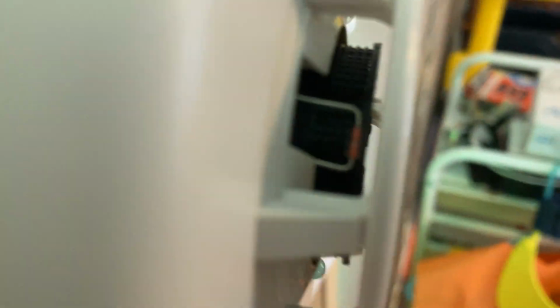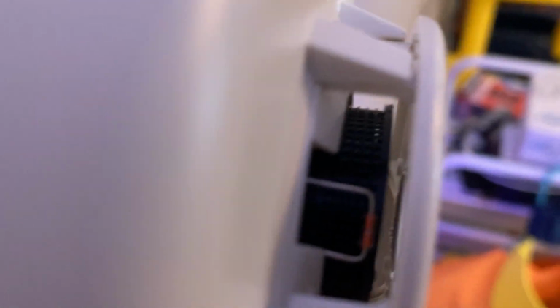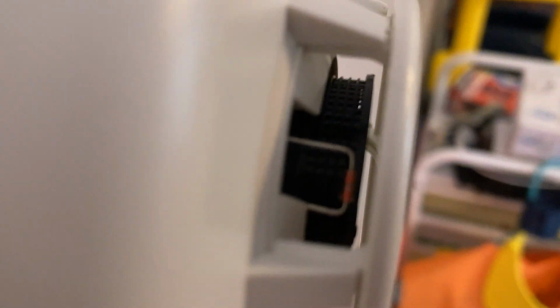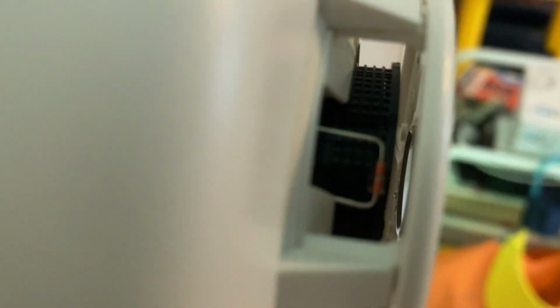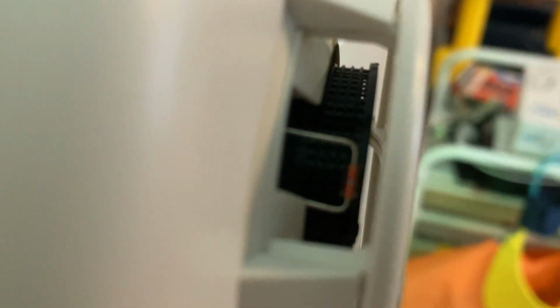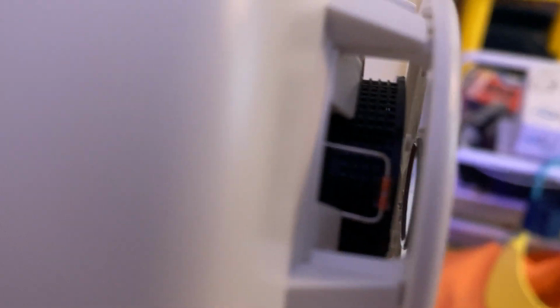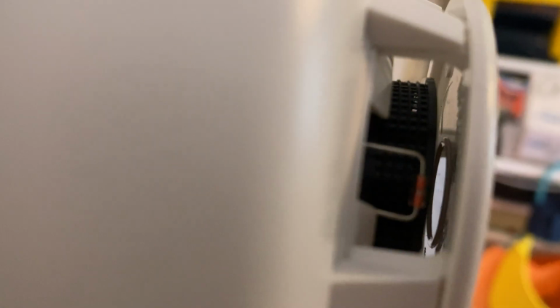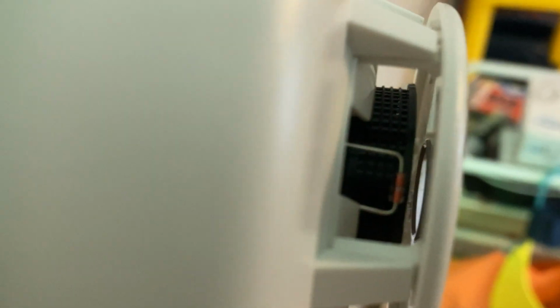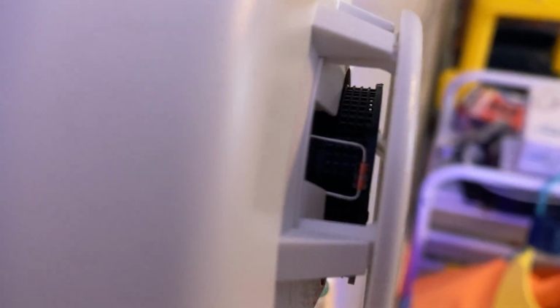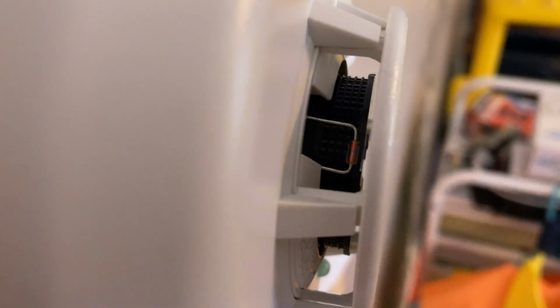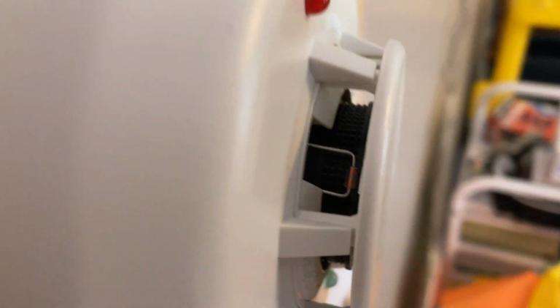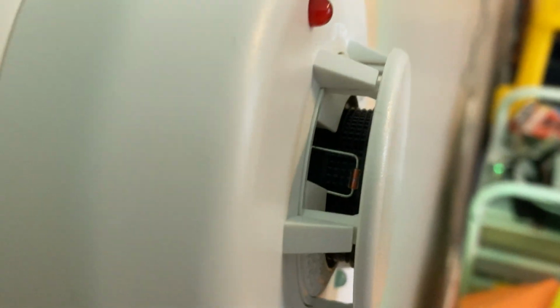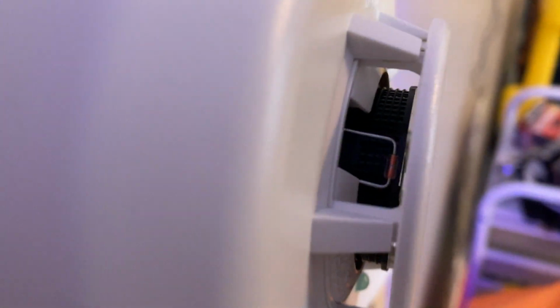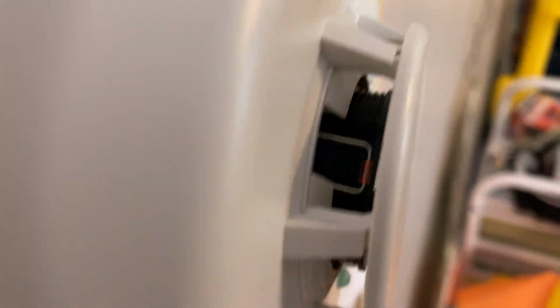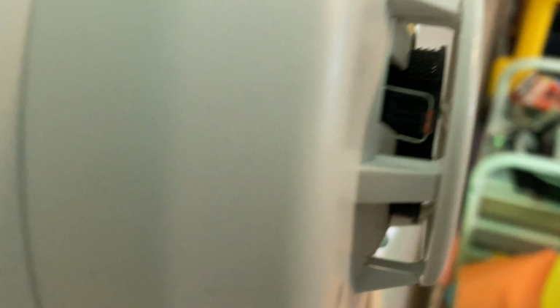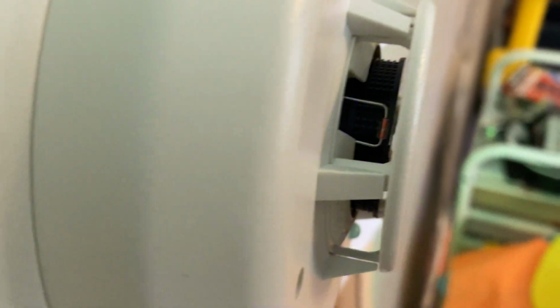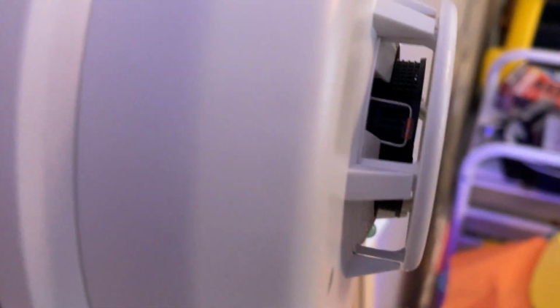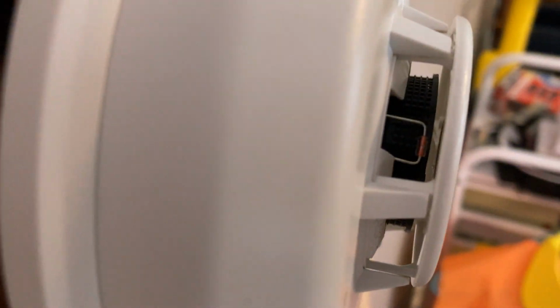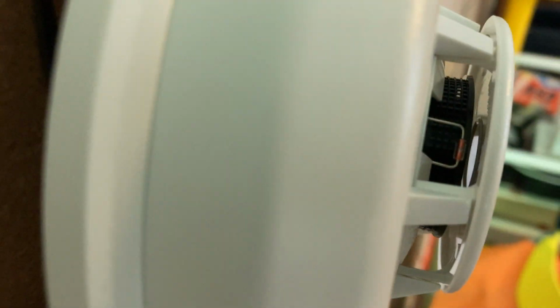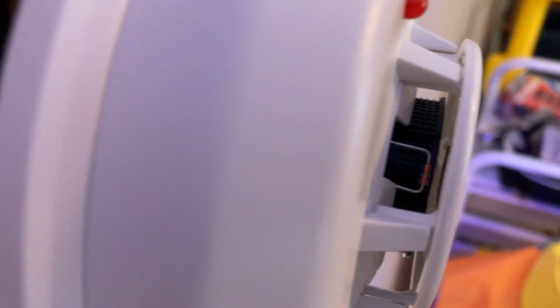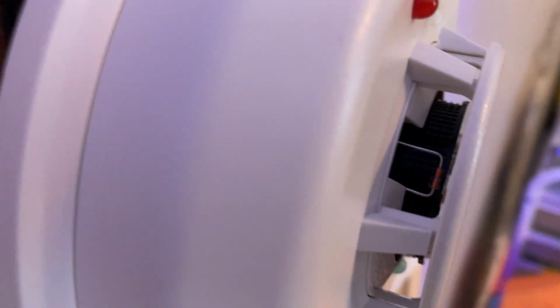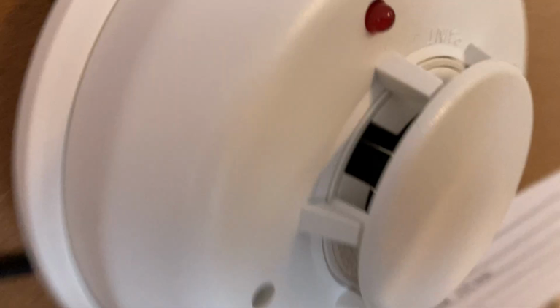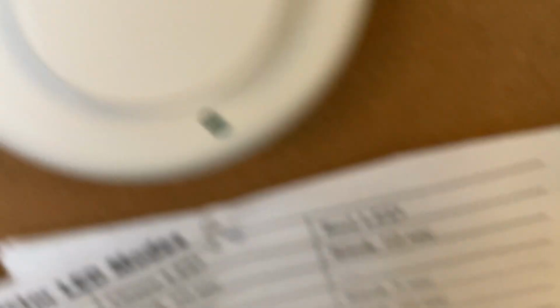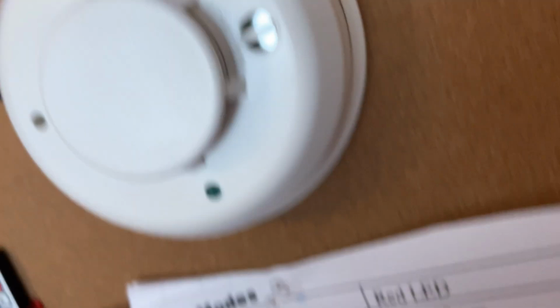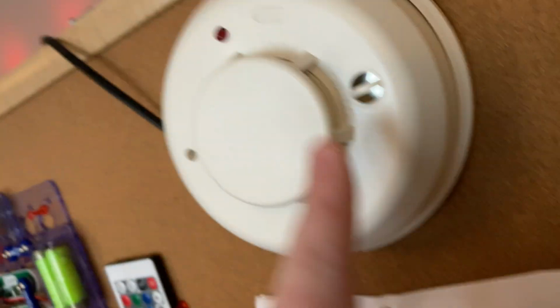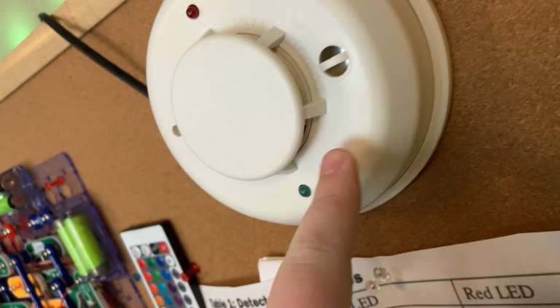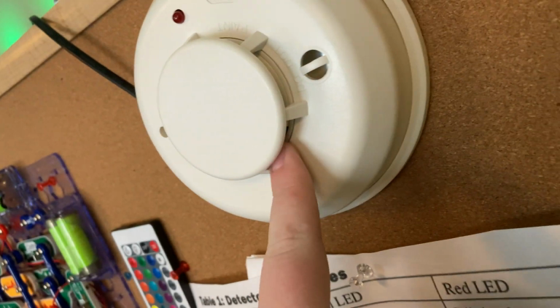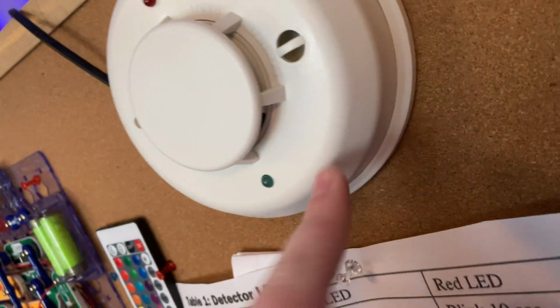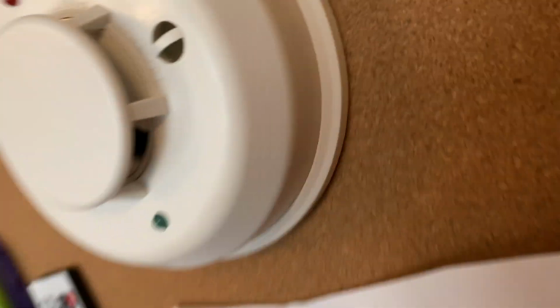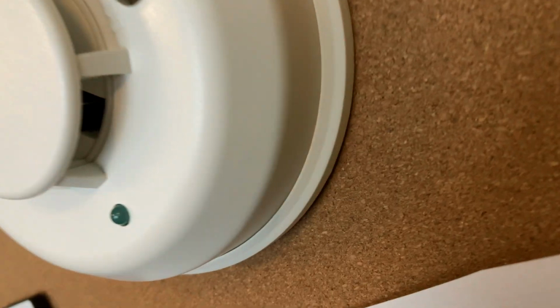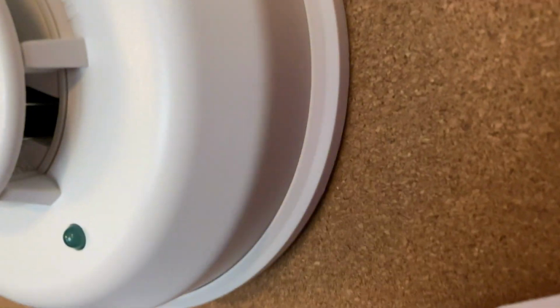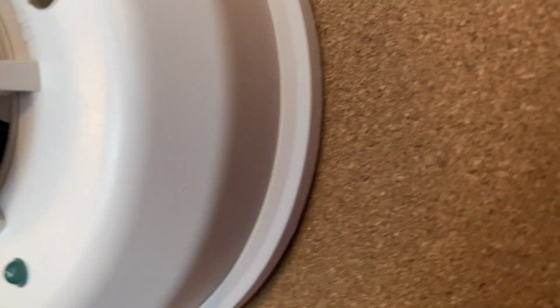Right there we can see what looks like a glass diode, which is probably what they're using for their temperature sensing. There's another one on this side, but my camera can't really see it.